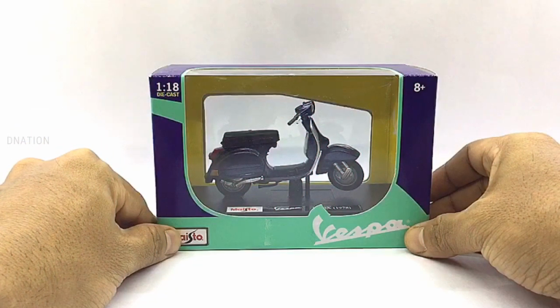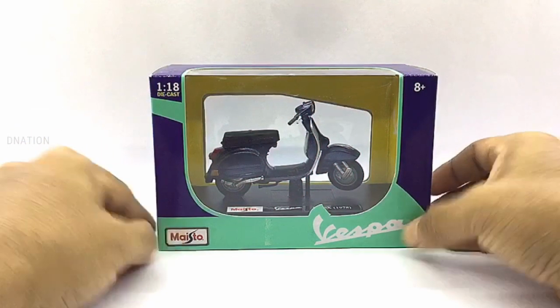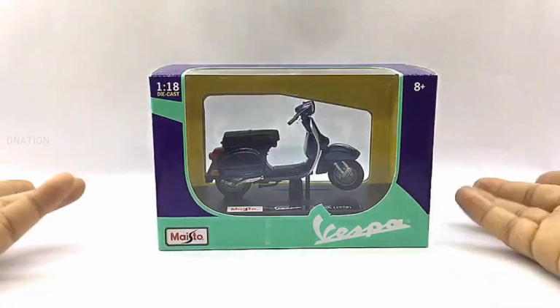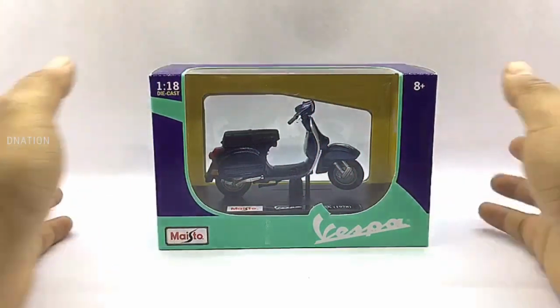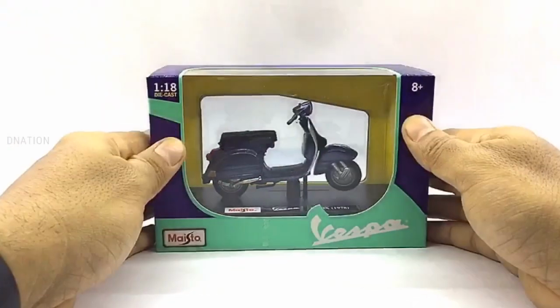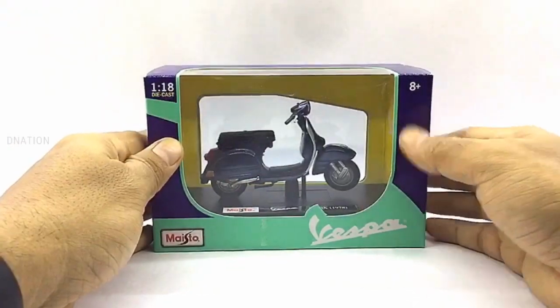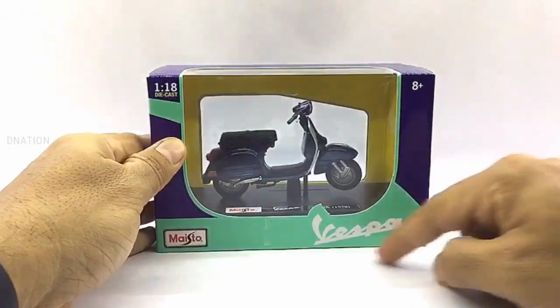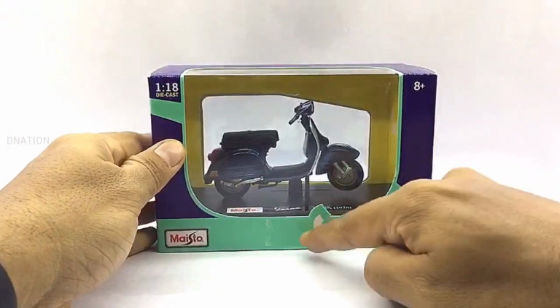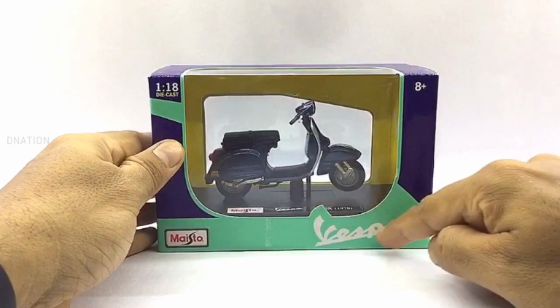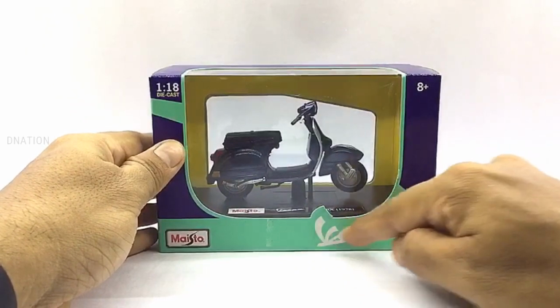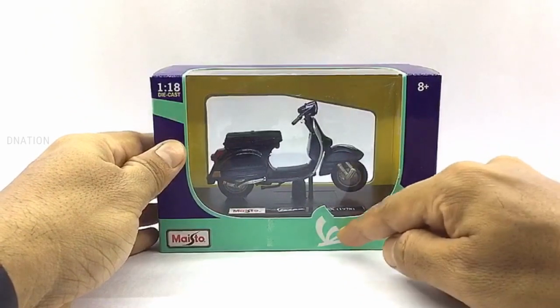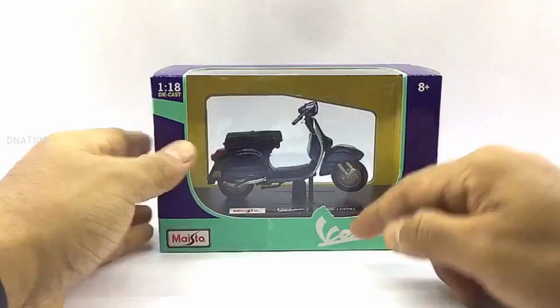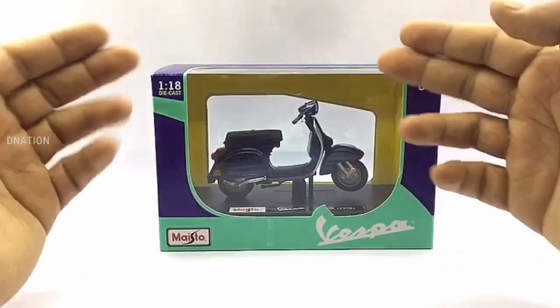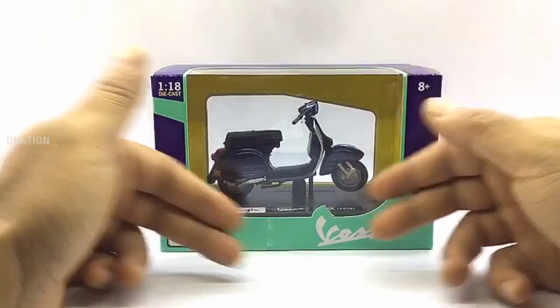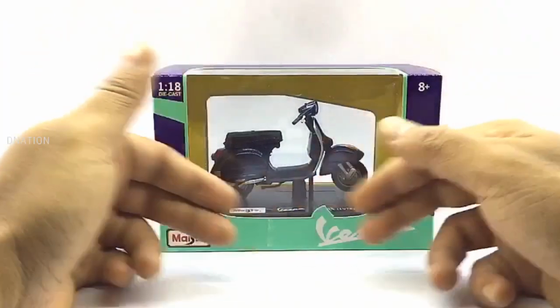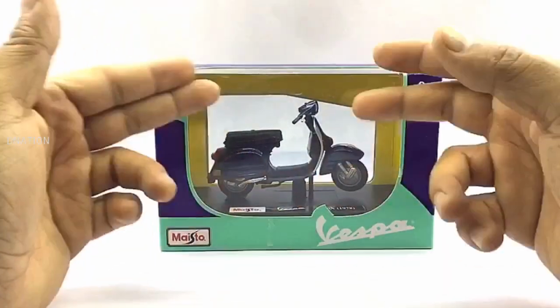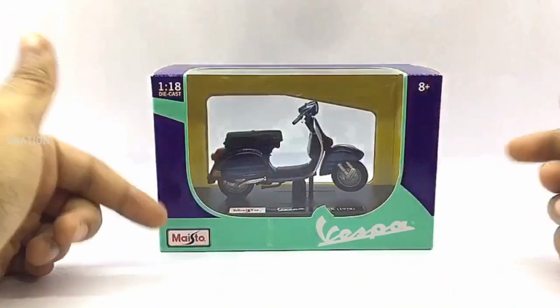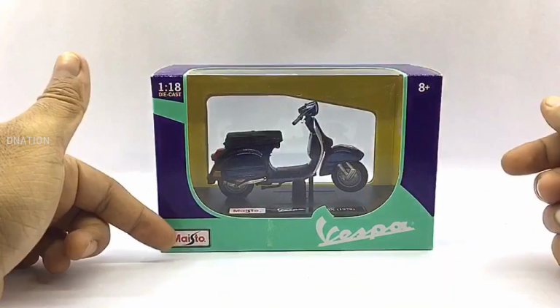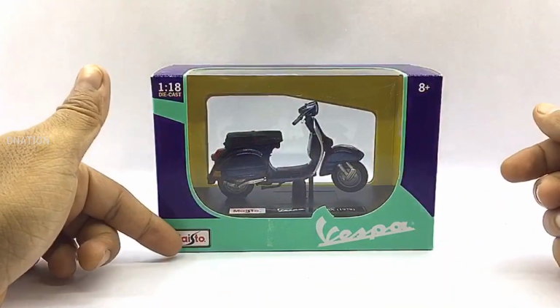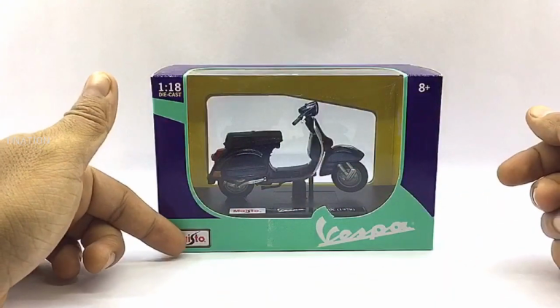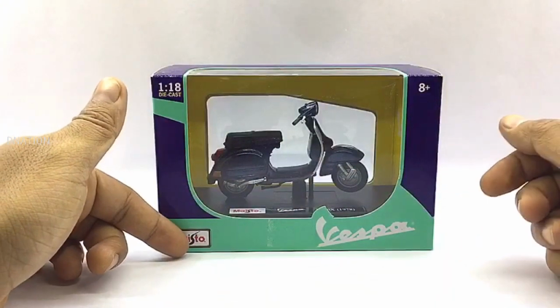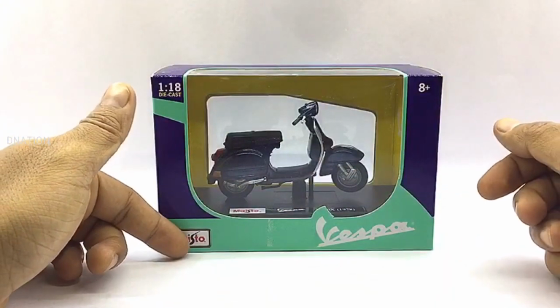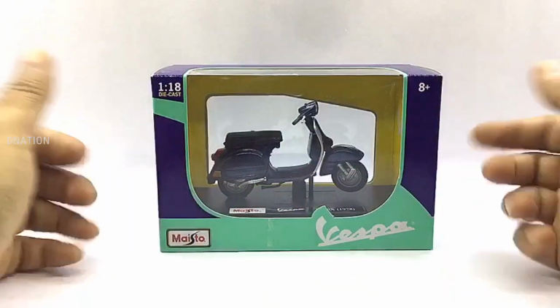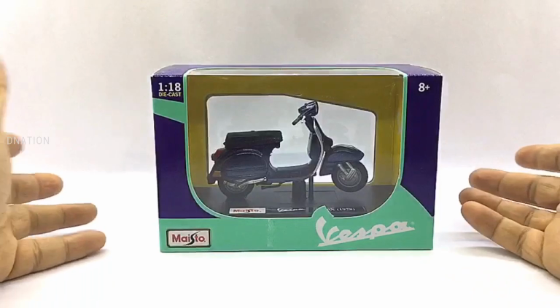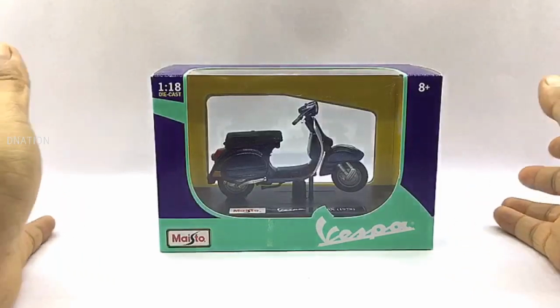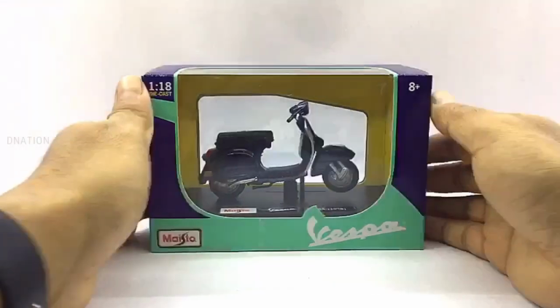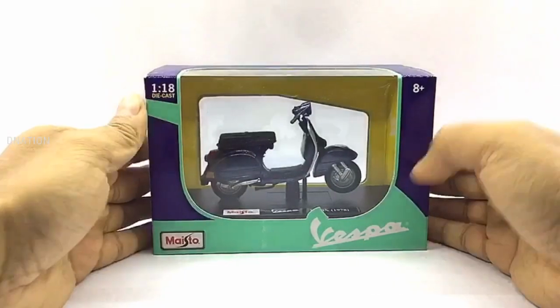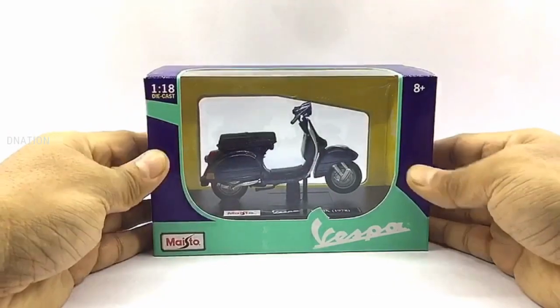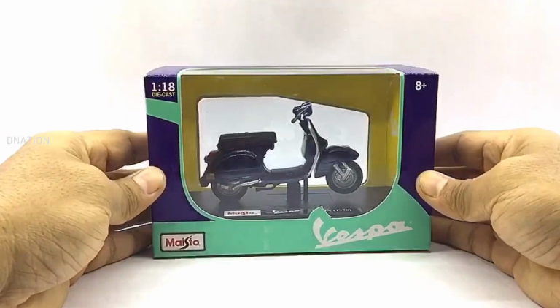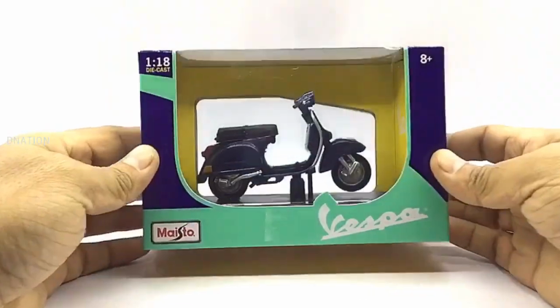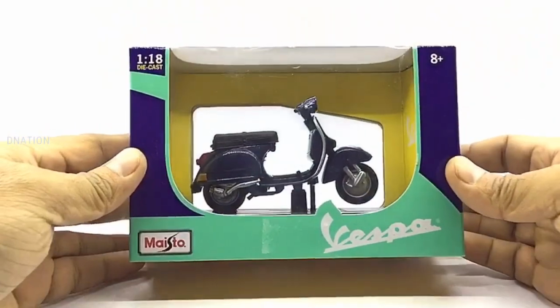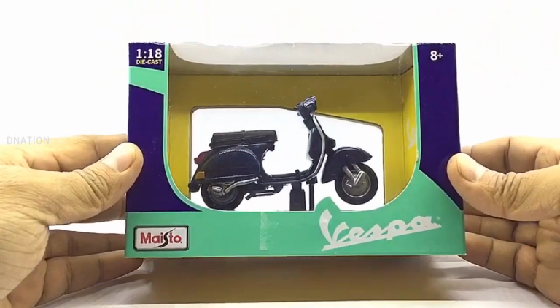The packaging on this one is a signature Vespa window type boxing with all the product branding and information, manufactured by Mystore. So let's go ahead and take a look at the packaging before we crack this thing open.